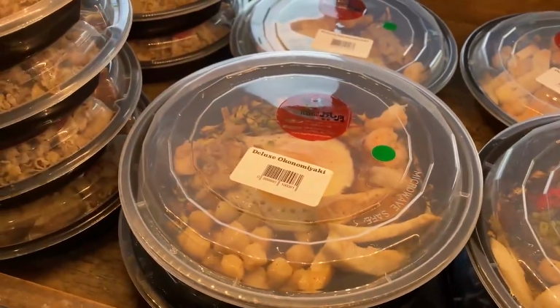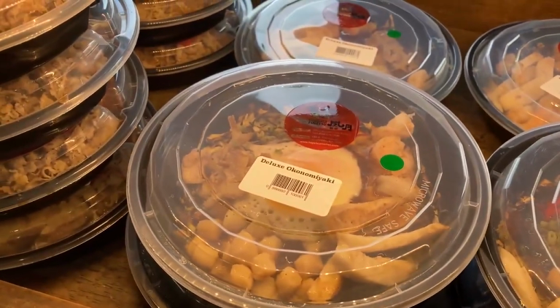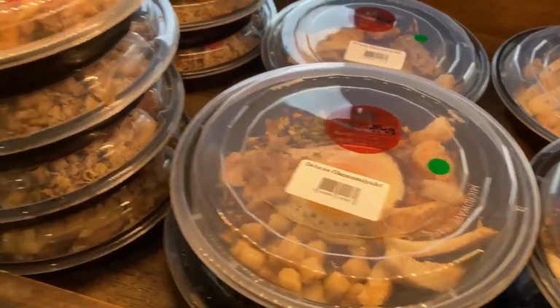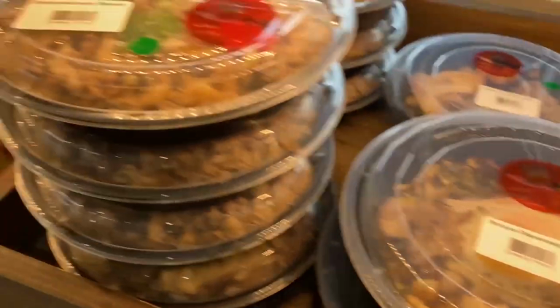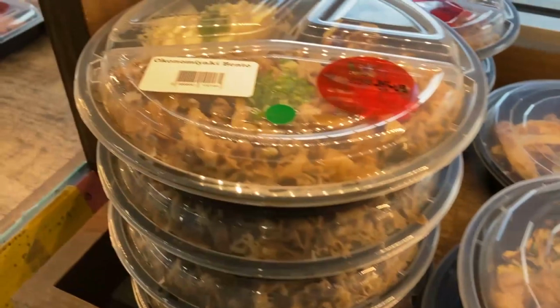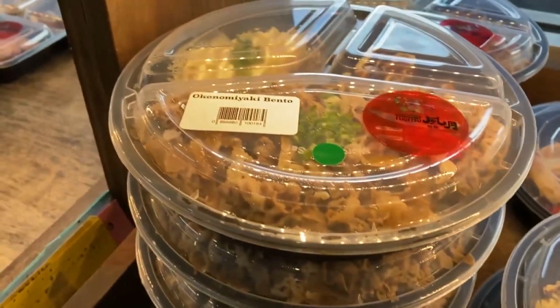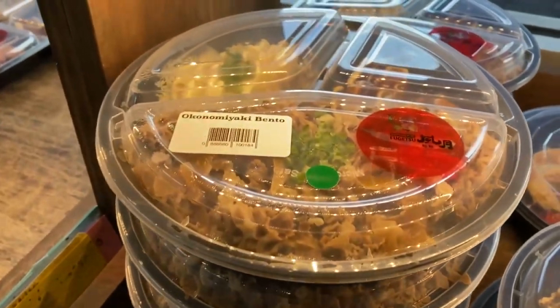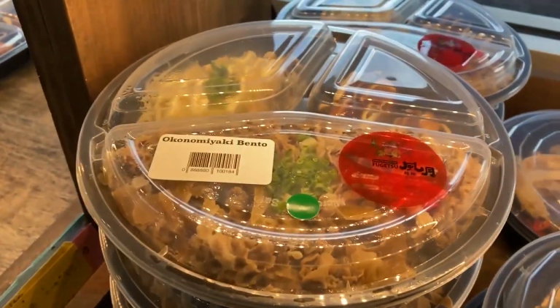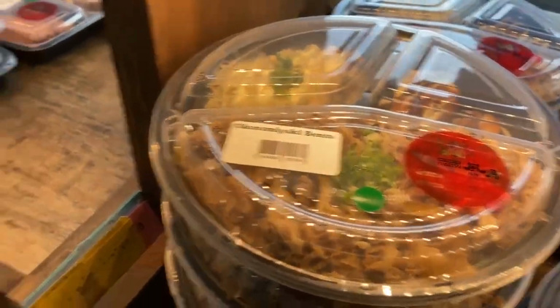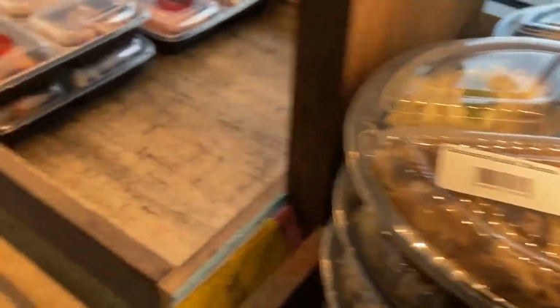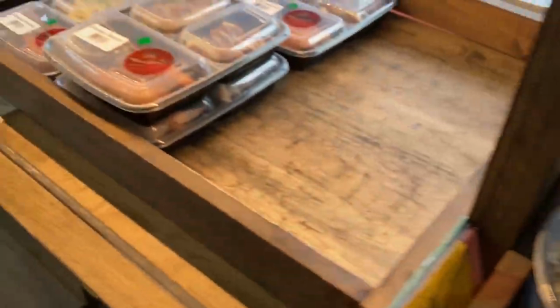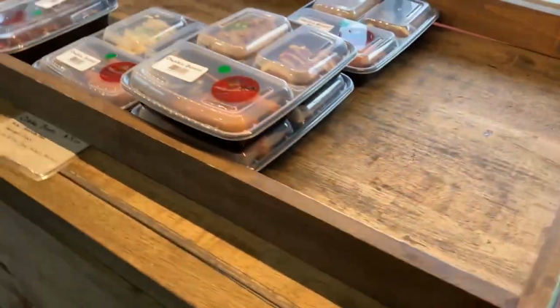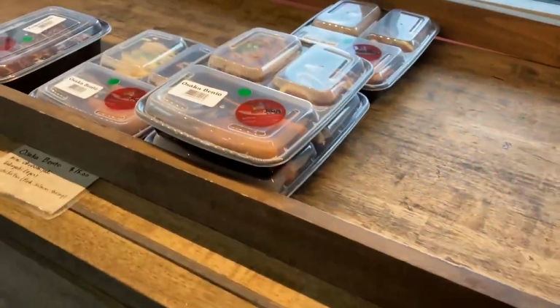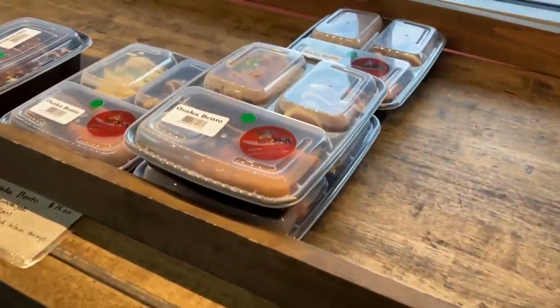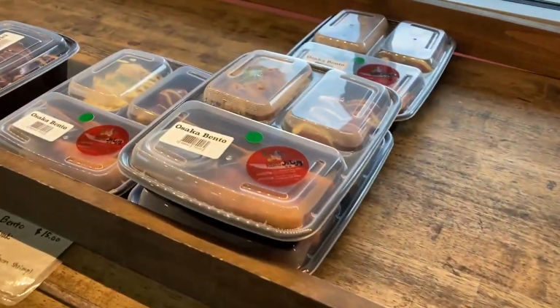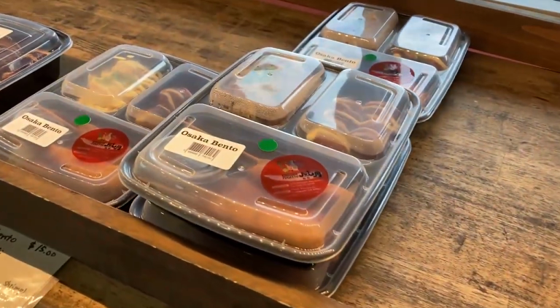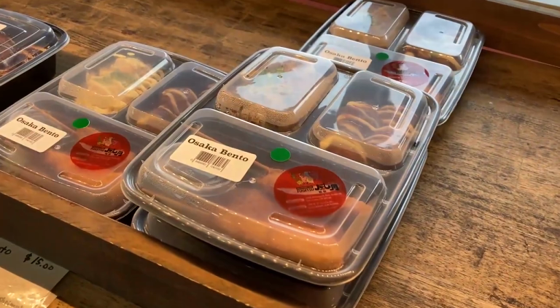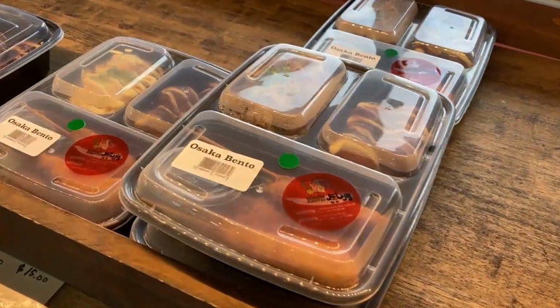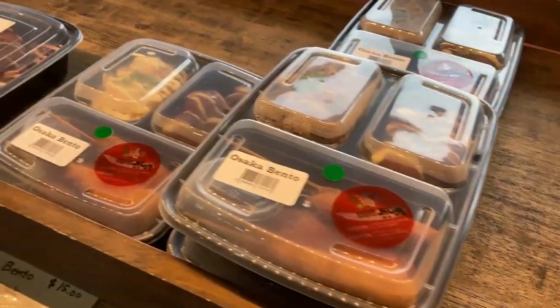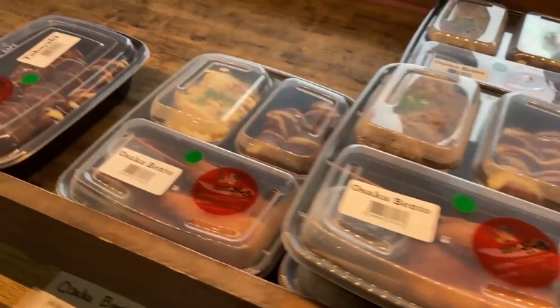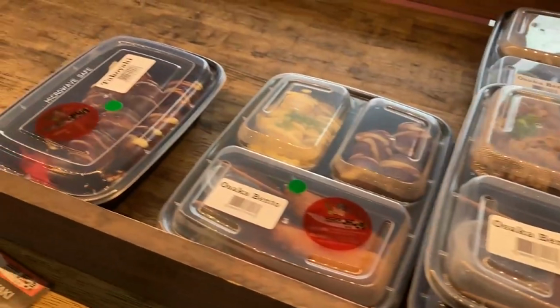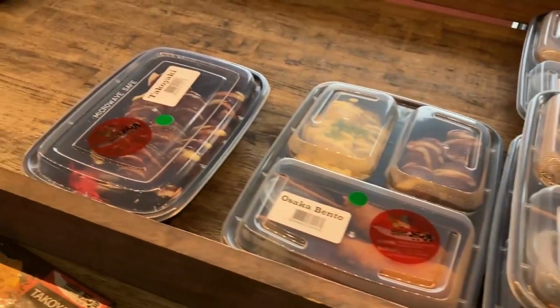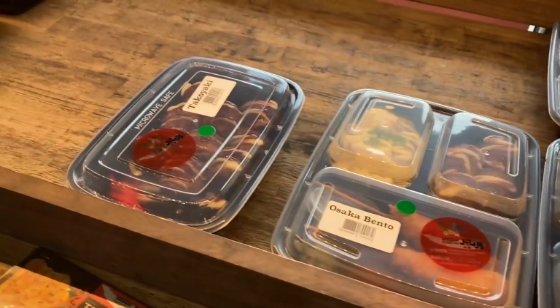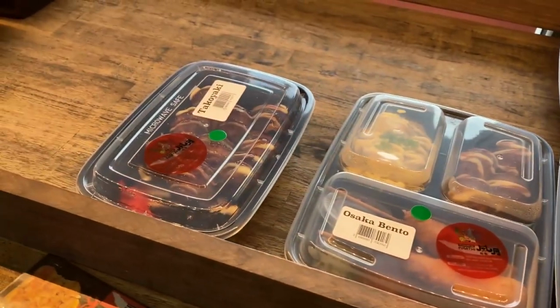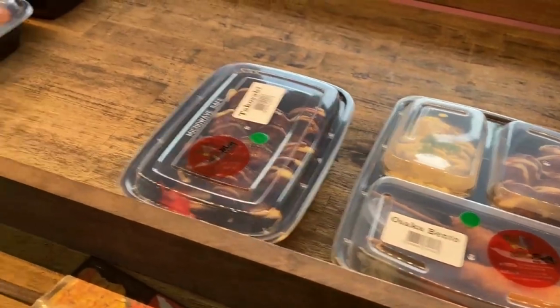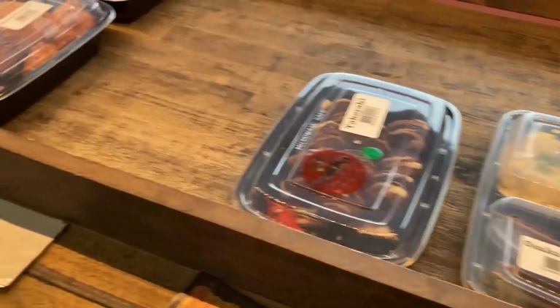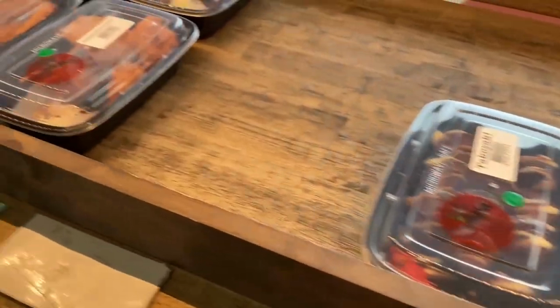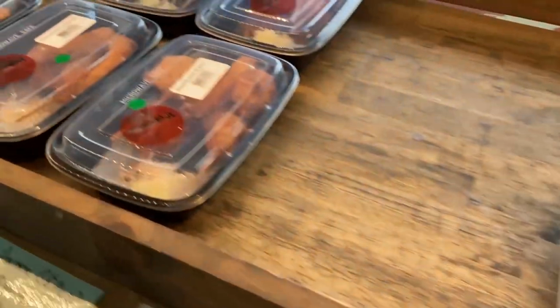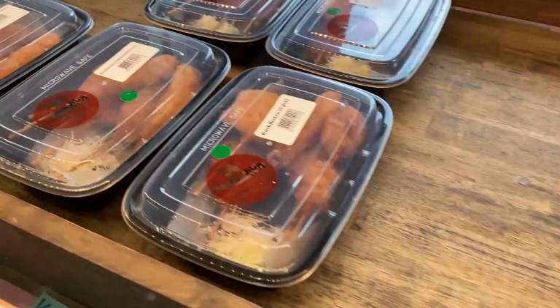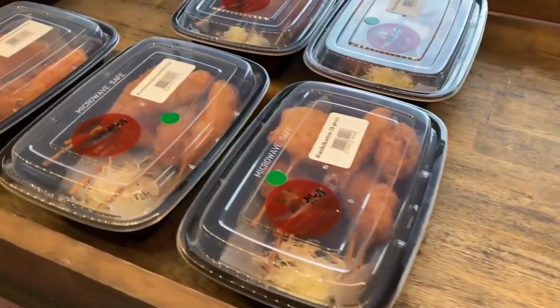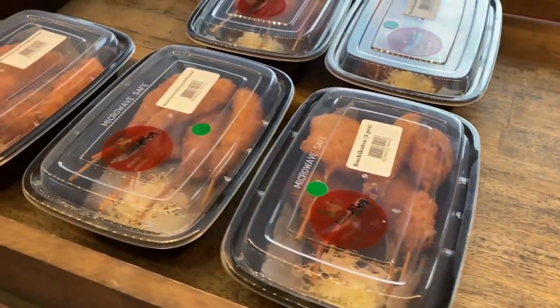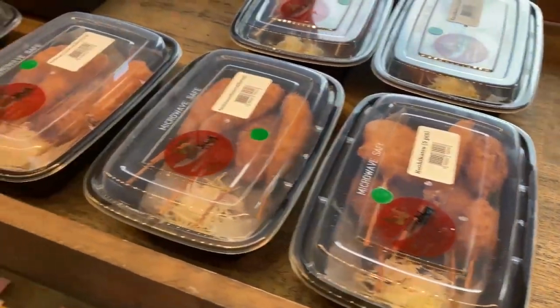Other times they make a sunny-side-up egg, which is also delicious. Then they top it off with green onion, a savory sauce, some mayo, bonito flakes, and seaweed flakes.